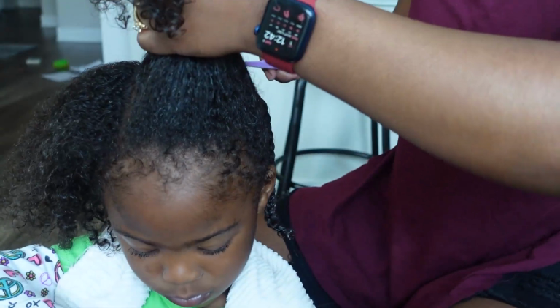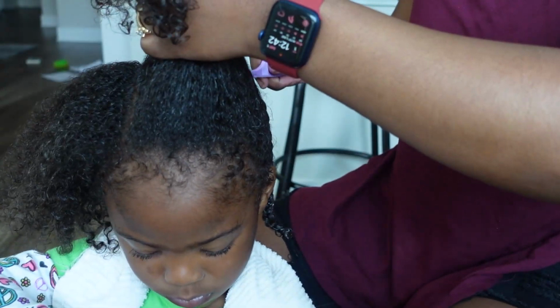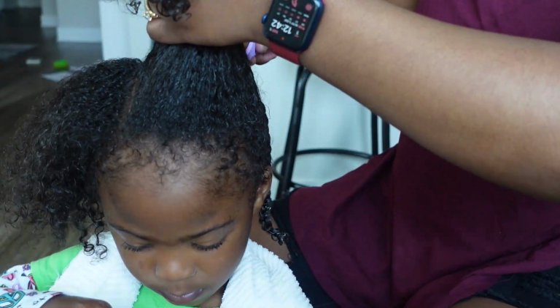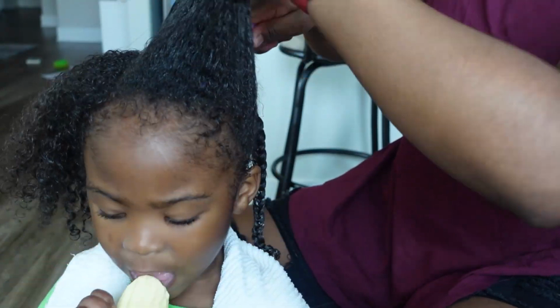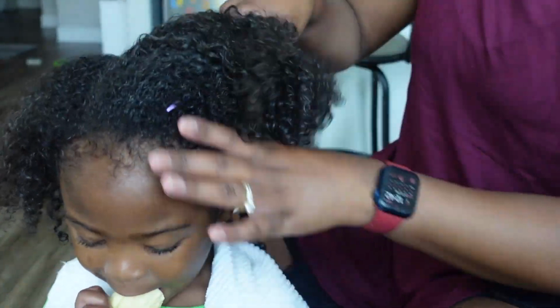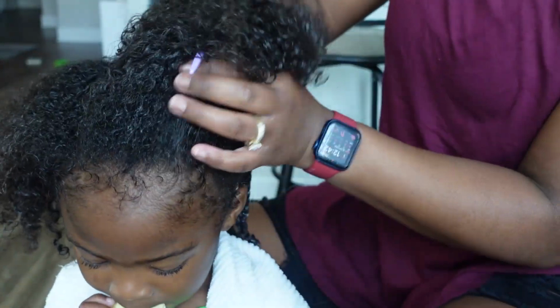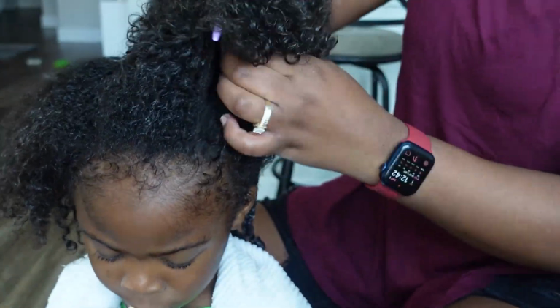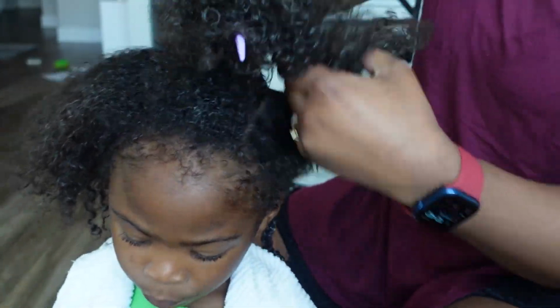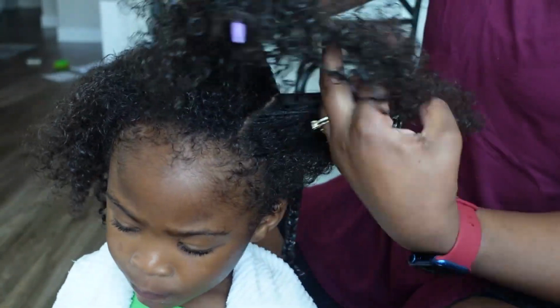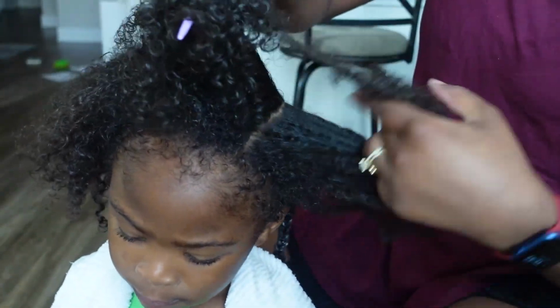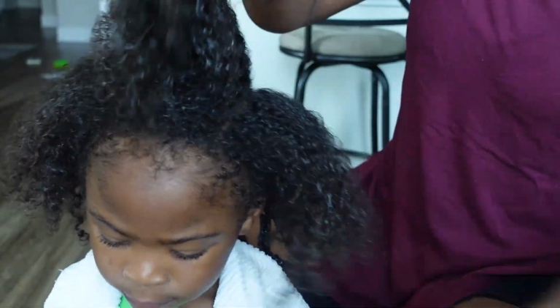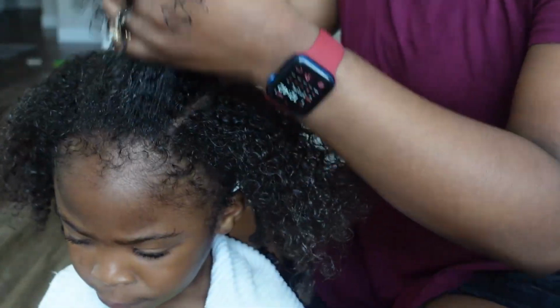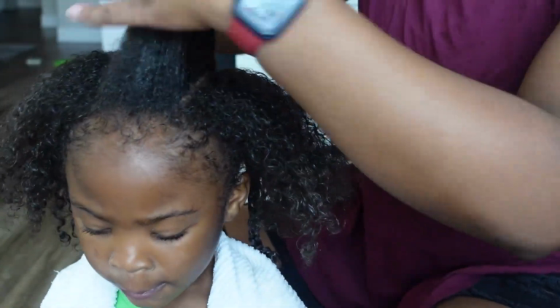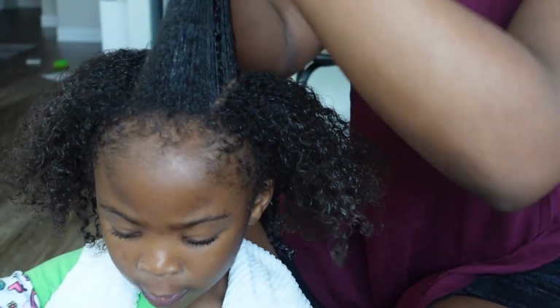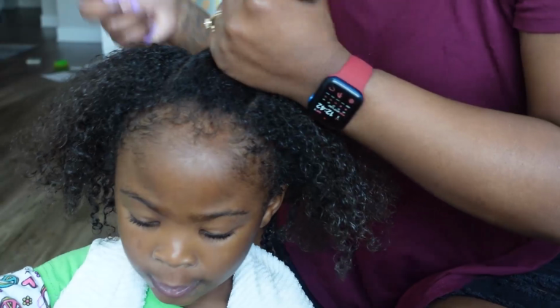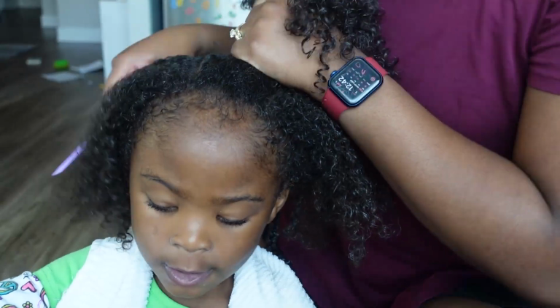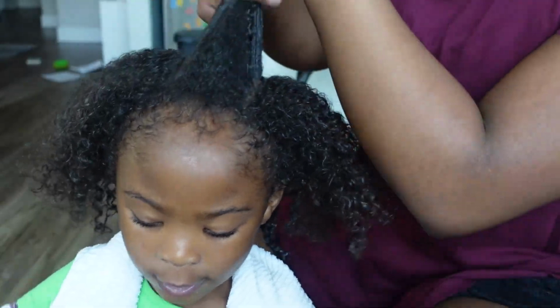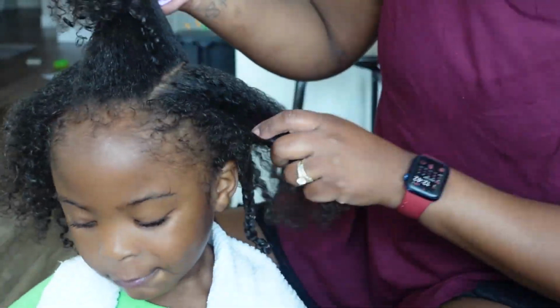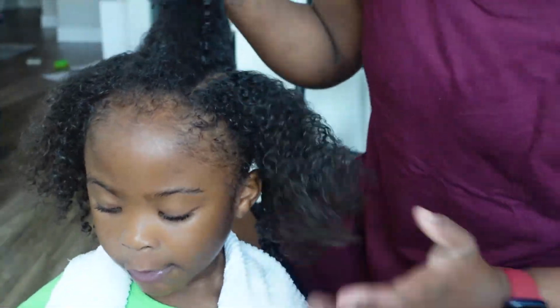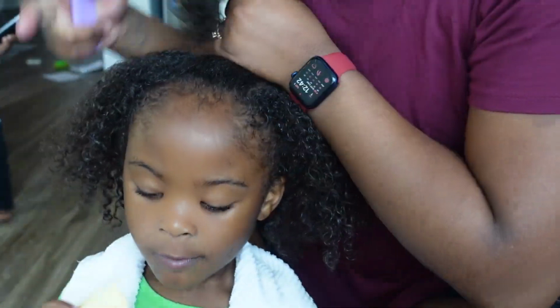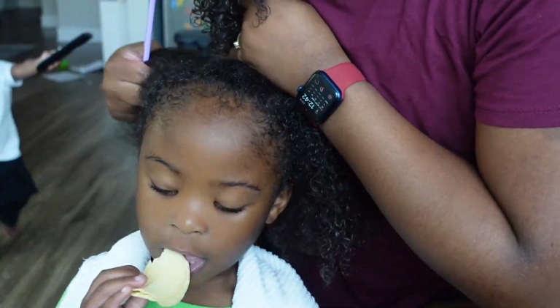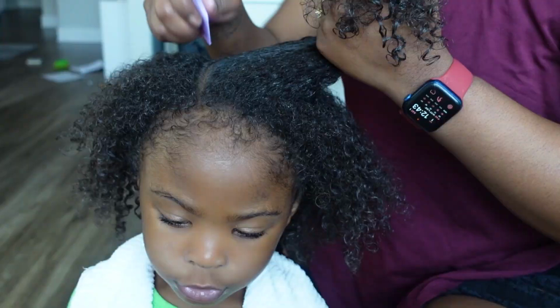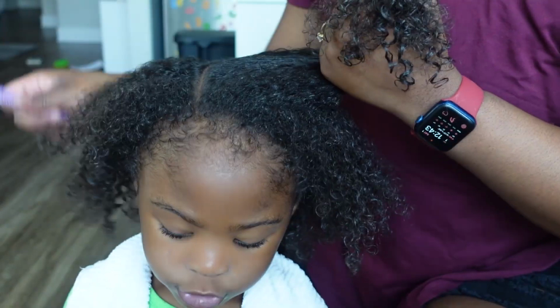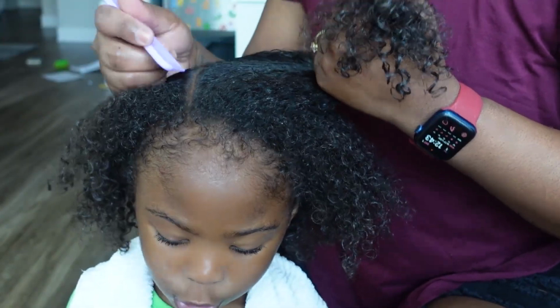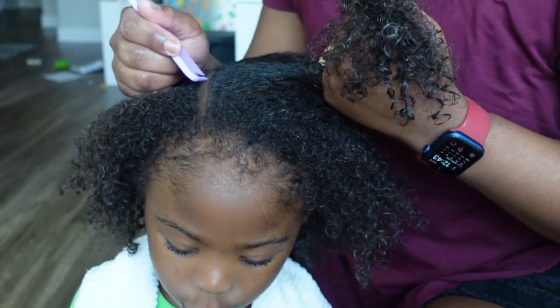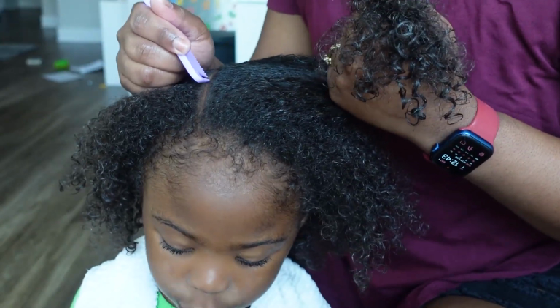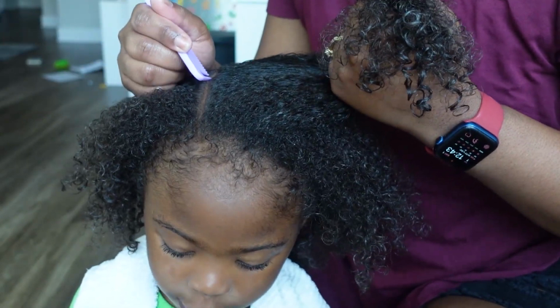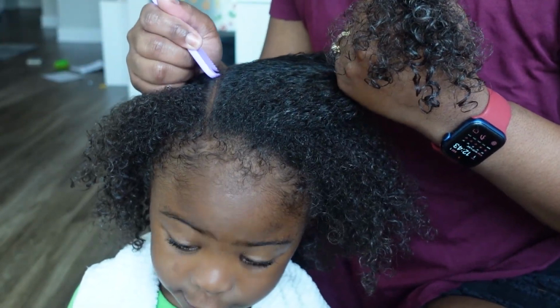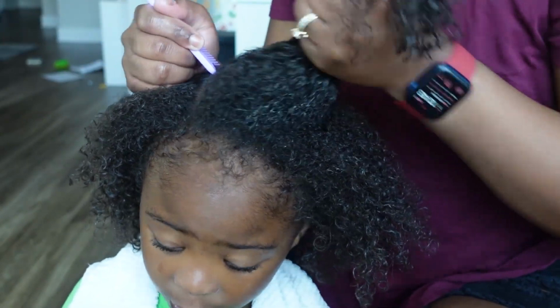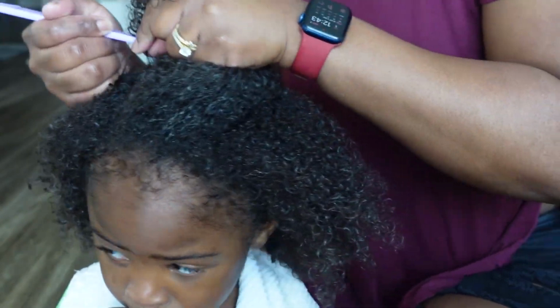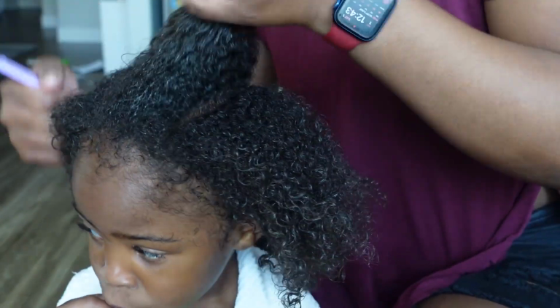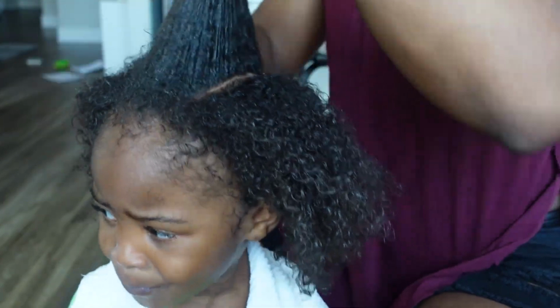In the front I'm sectioning her hair into three sections, and then in the front she'll have three ponytails, just like how I did in the back.